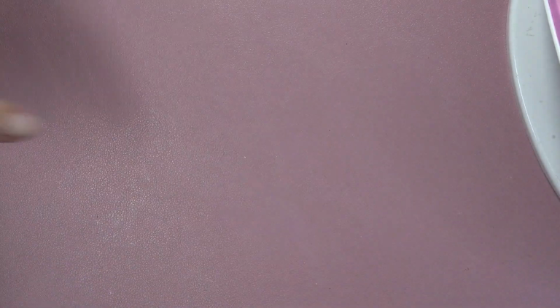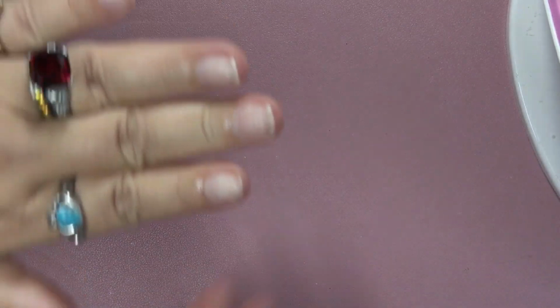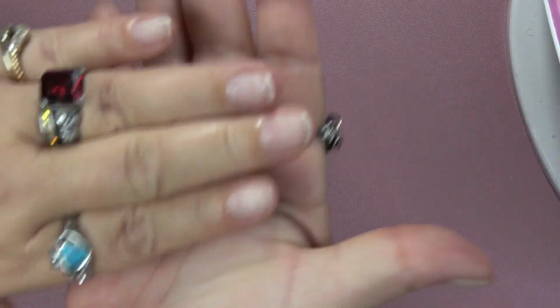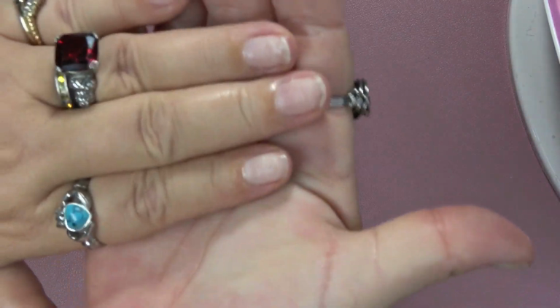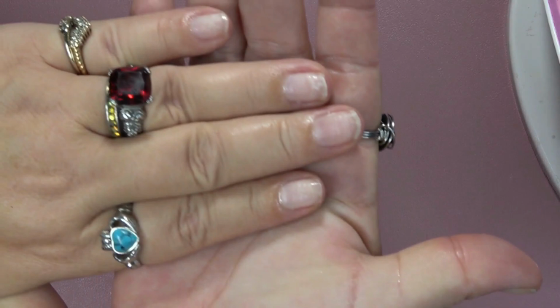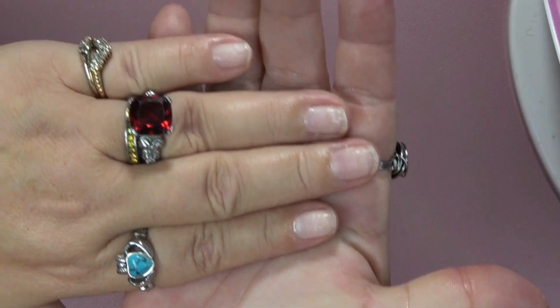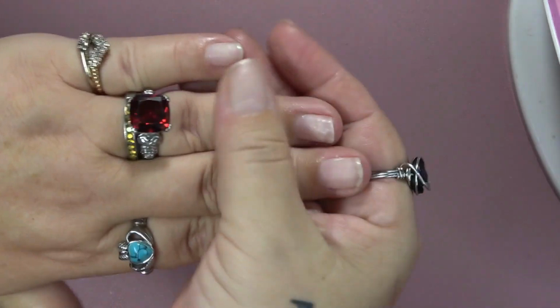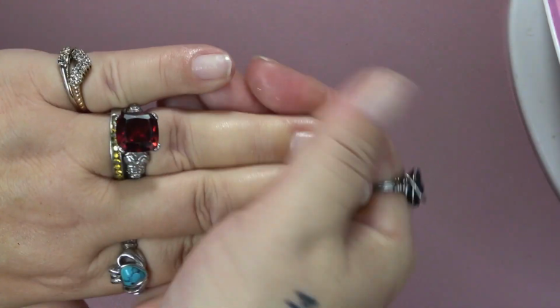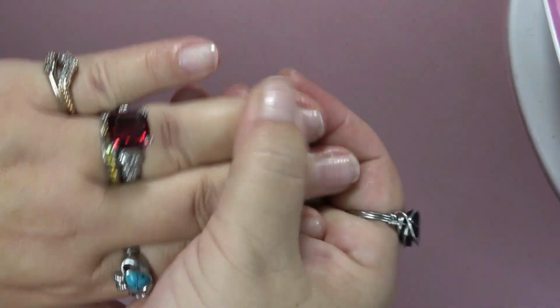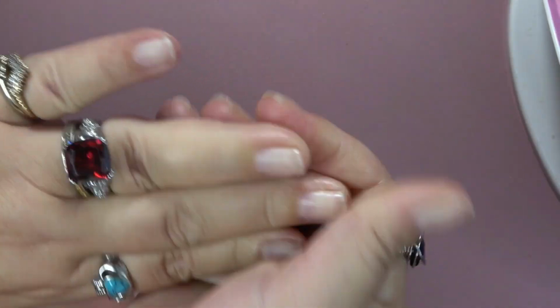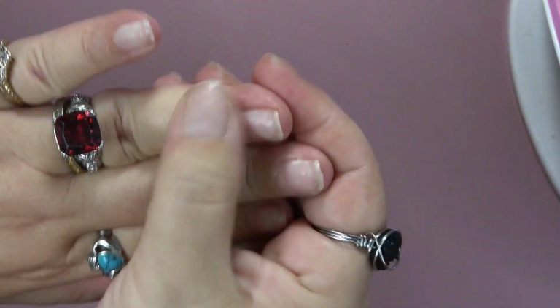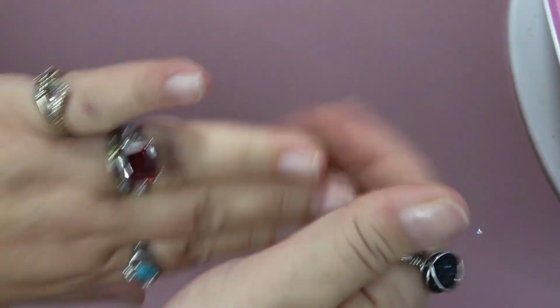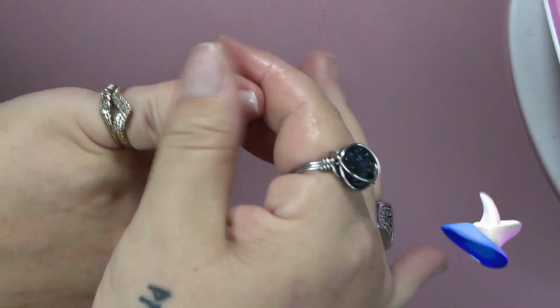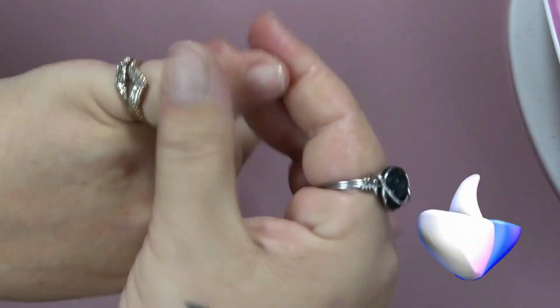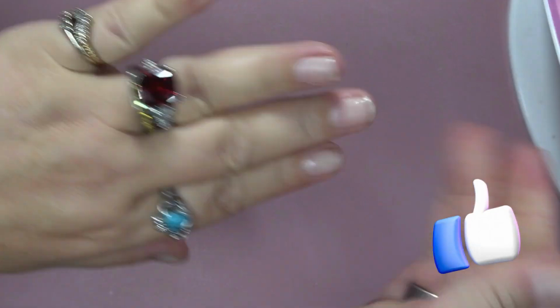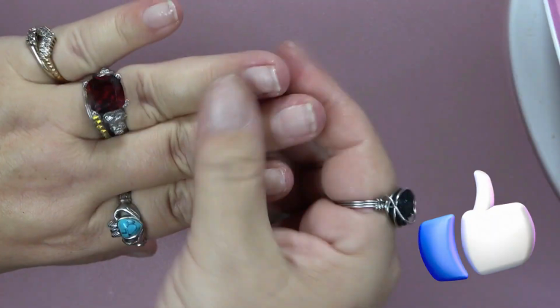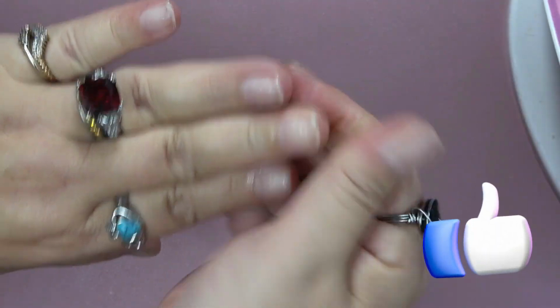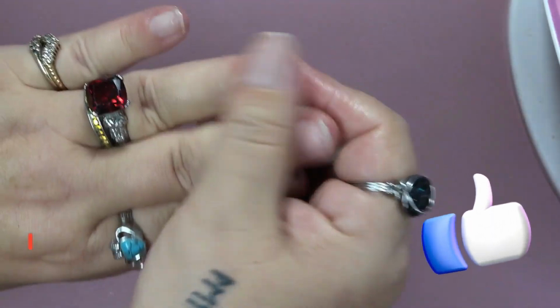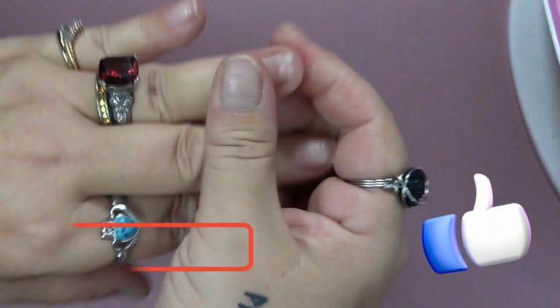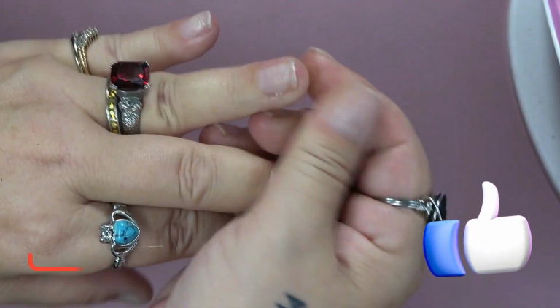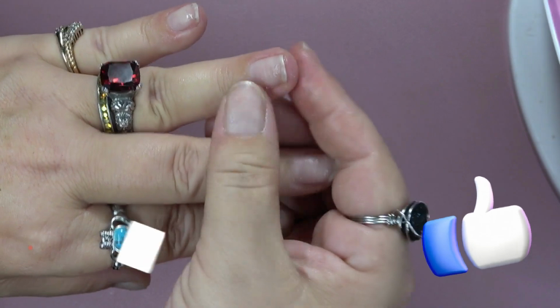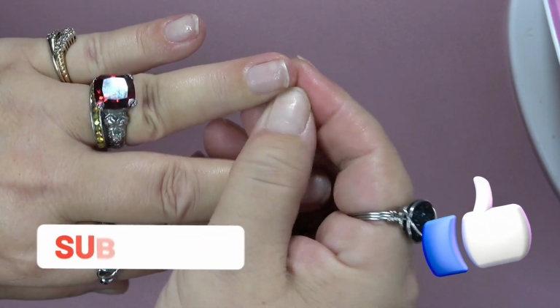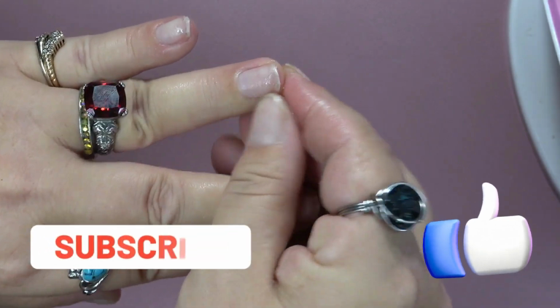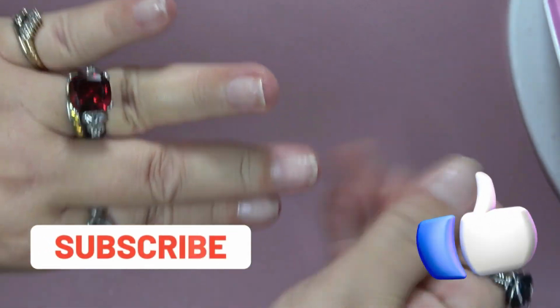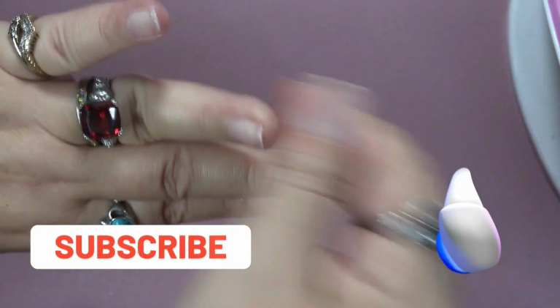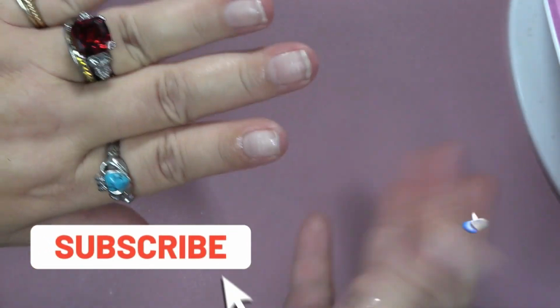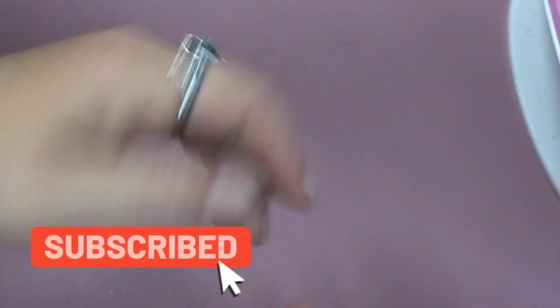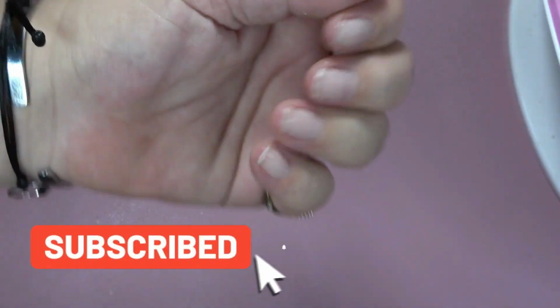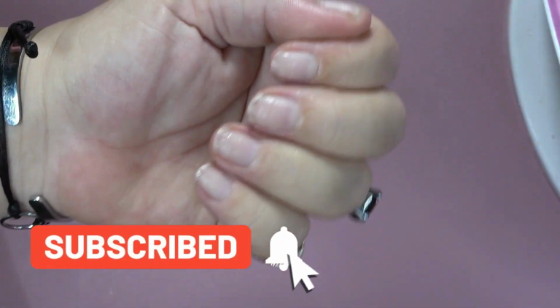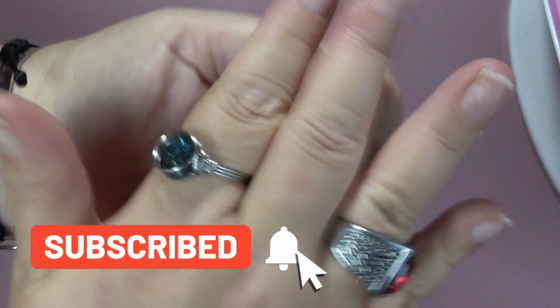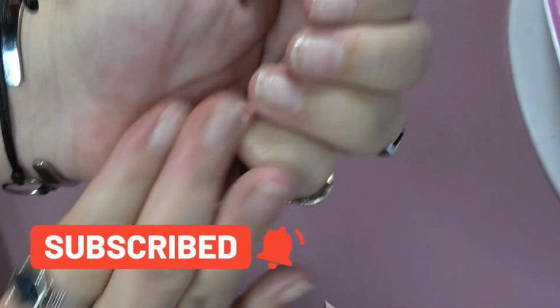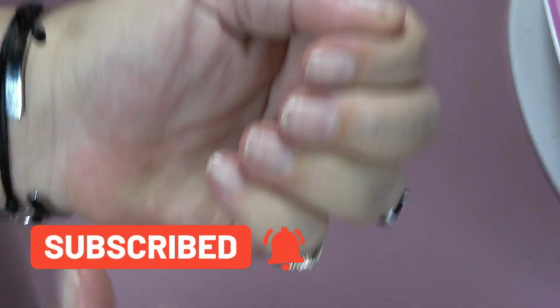So I hope you have enjoyed this video. If you did, please give it a big thumbs up. Subscribe if you are new. I hope you all have a blessed day and I'll see you soon. God bless. Bye.